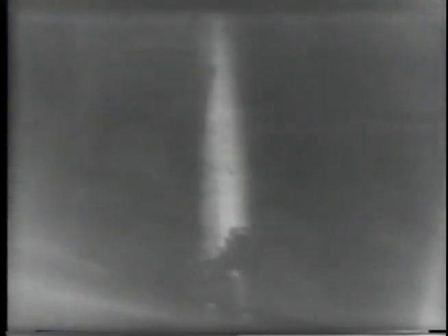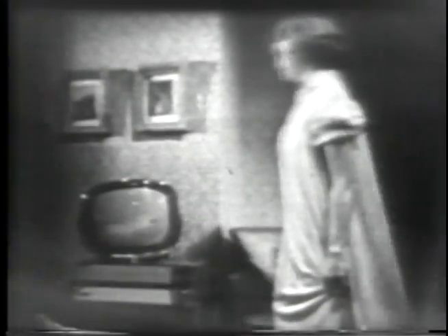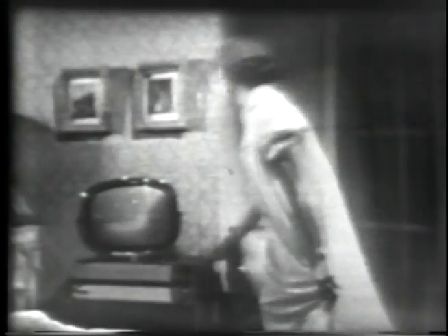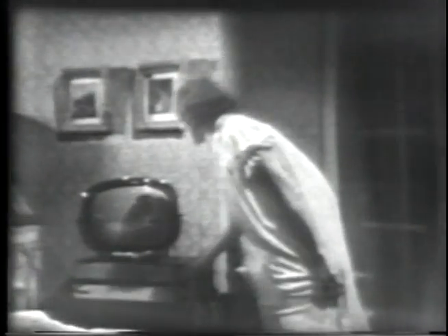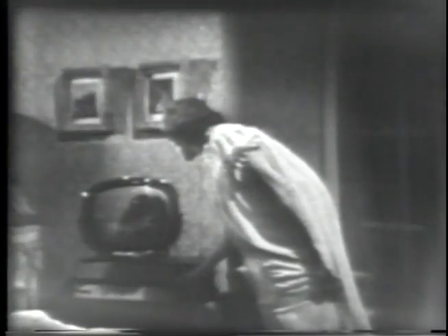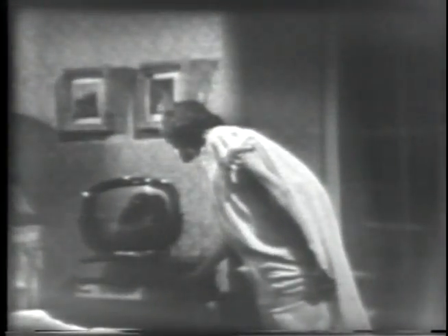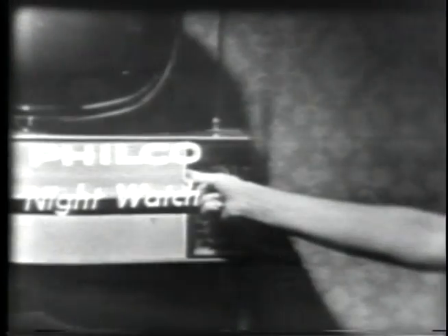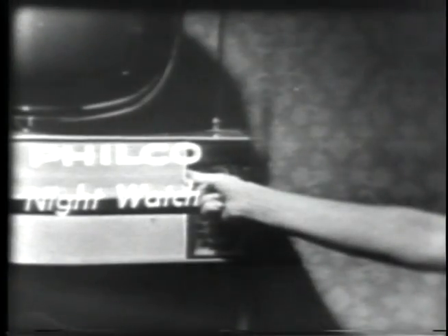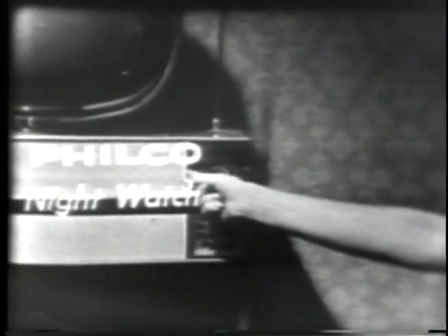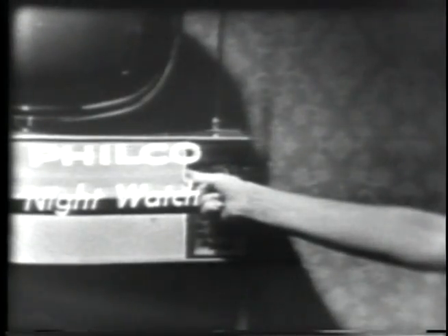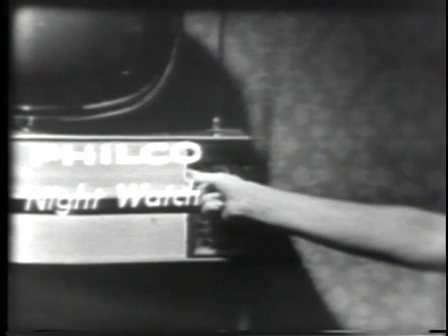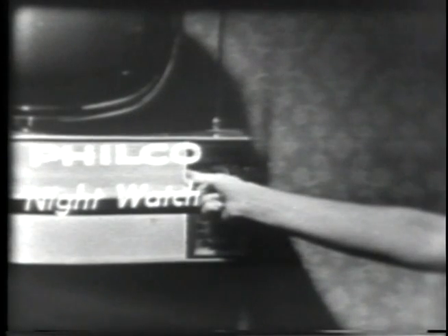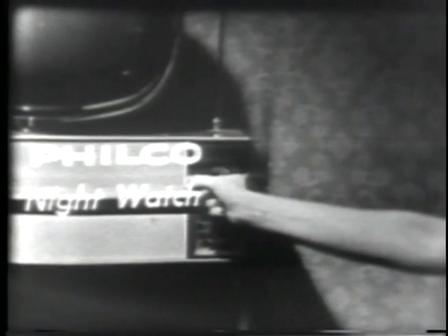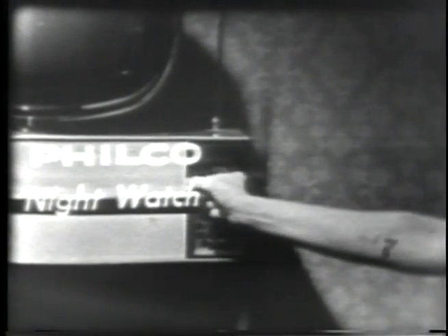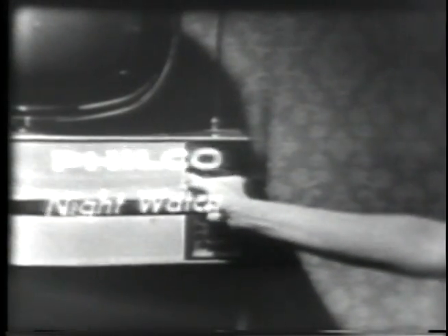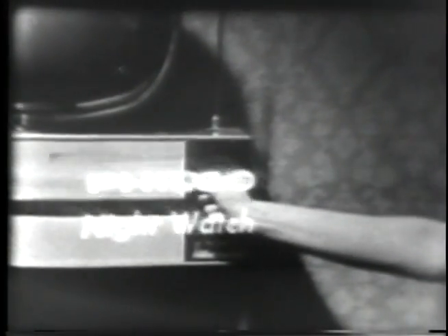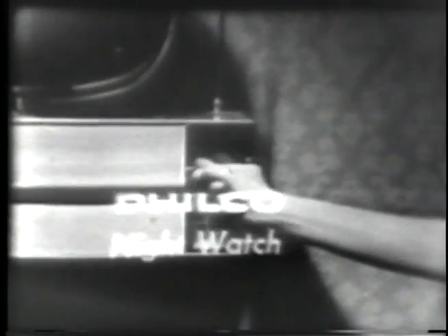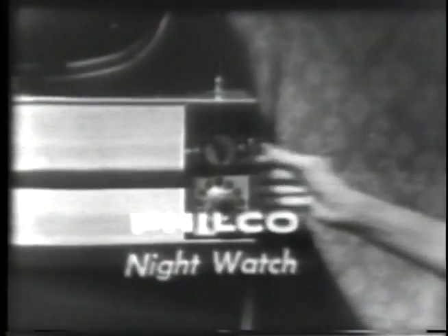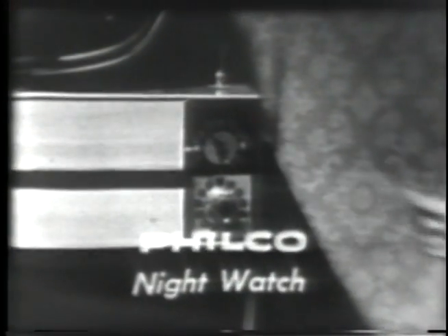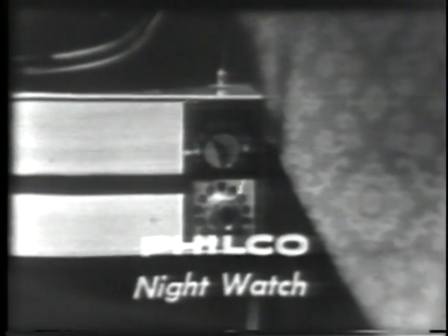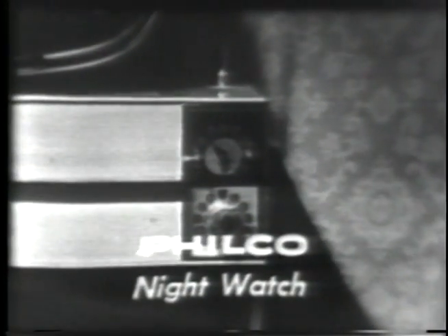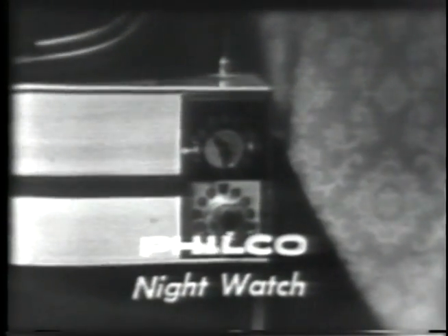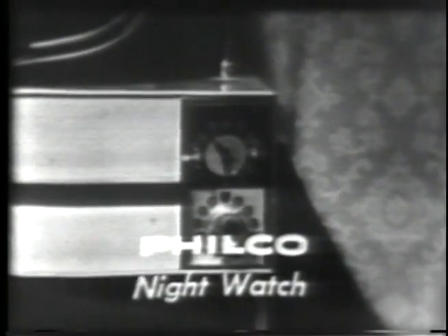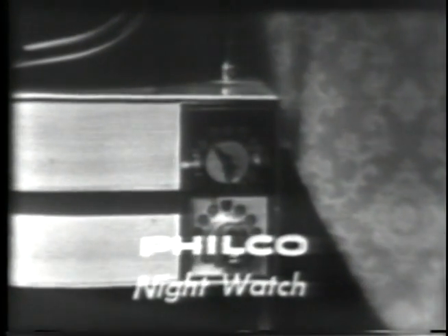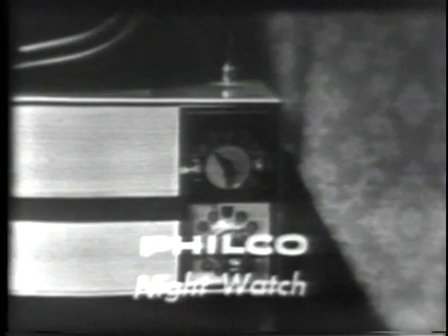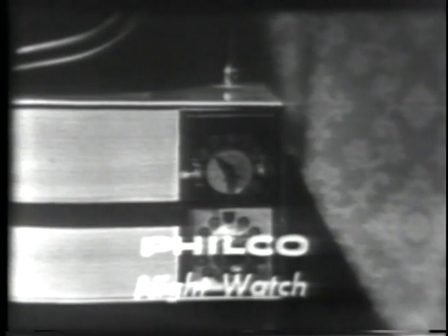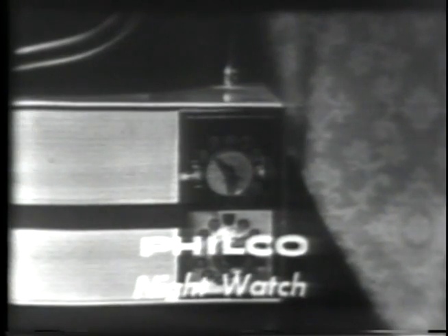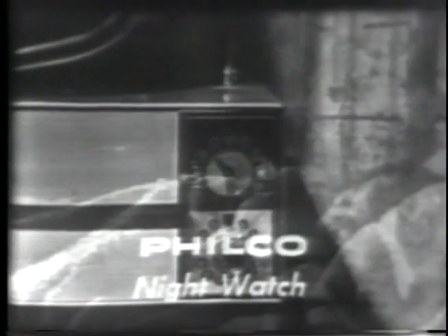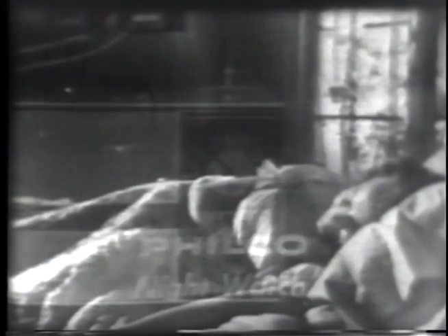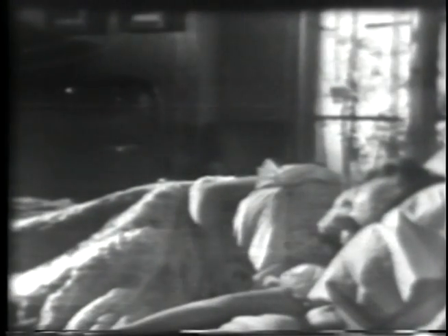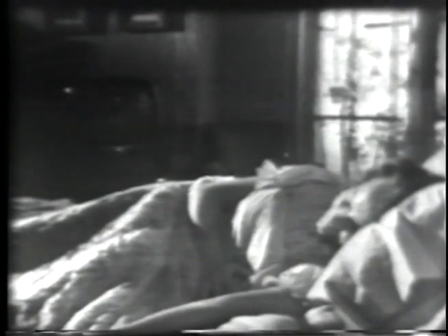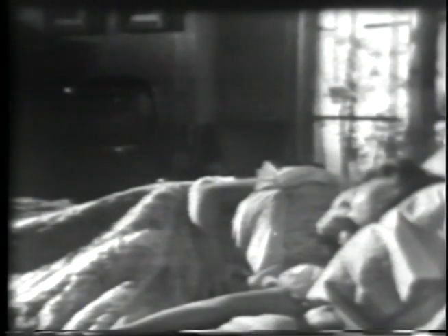To complete the modern design, there's Philco Nightwatch, the built-in clock that turns the set on or off automatically. It's ideal for...